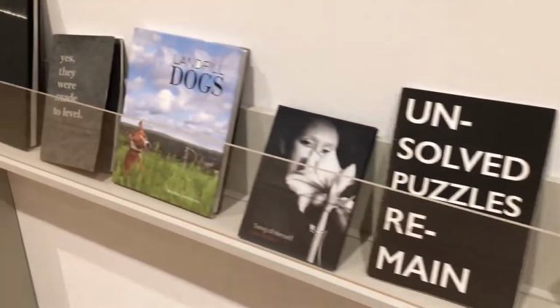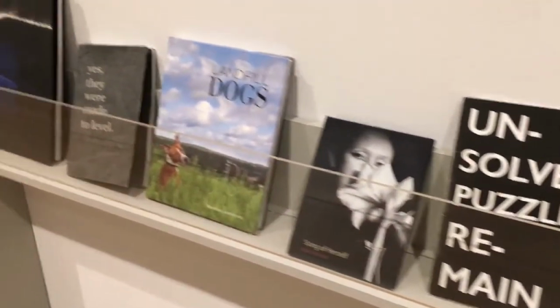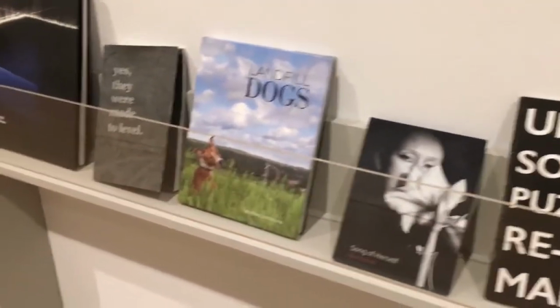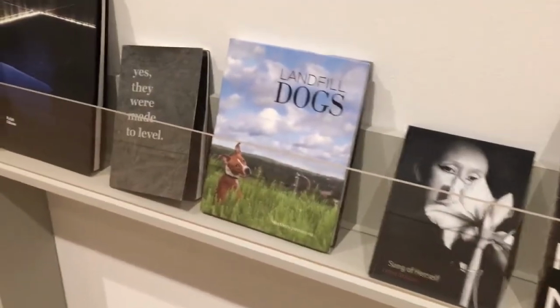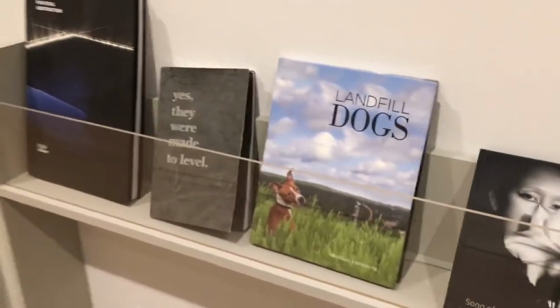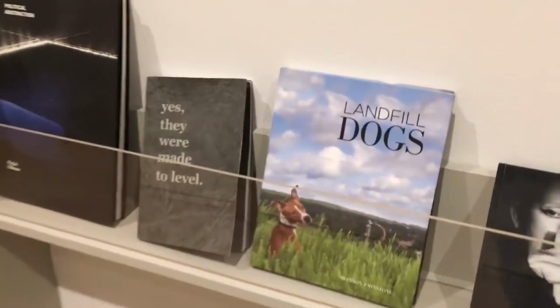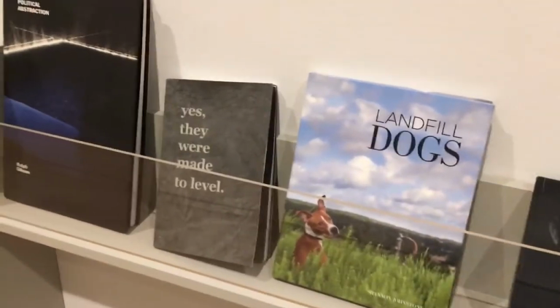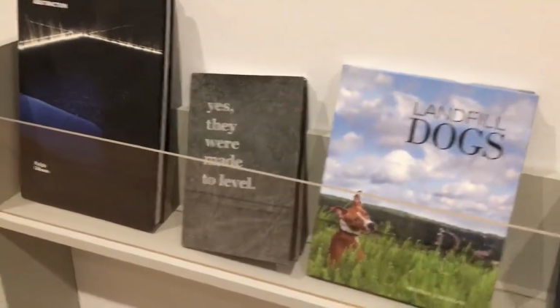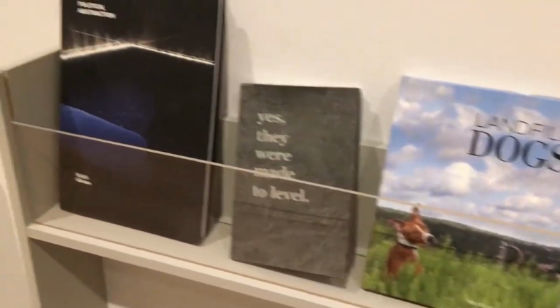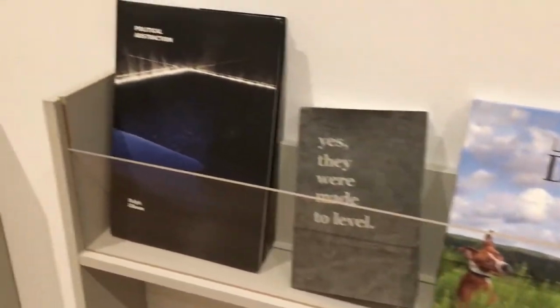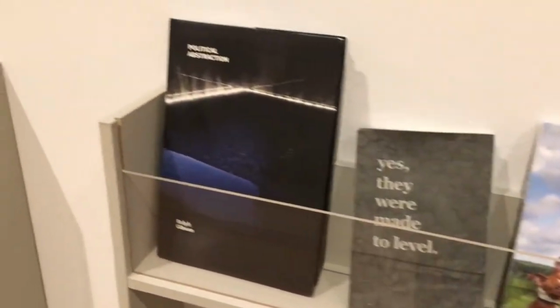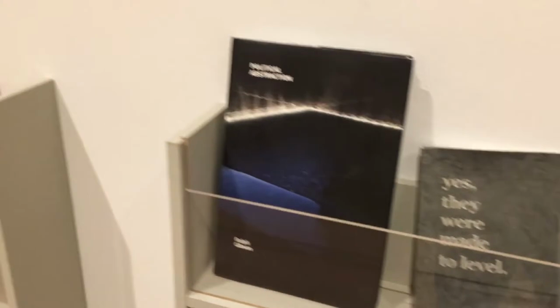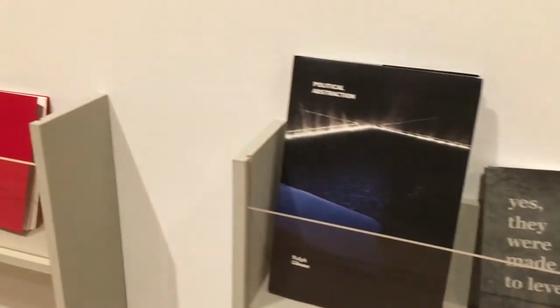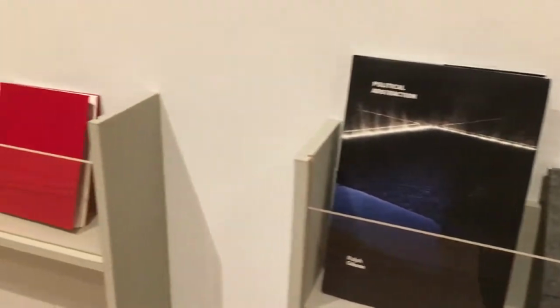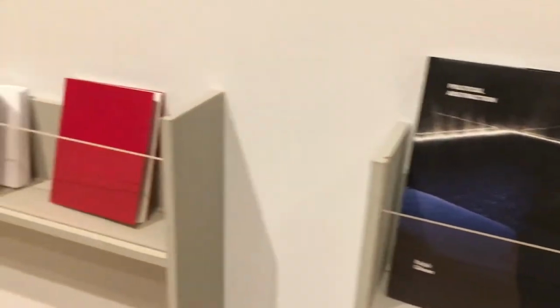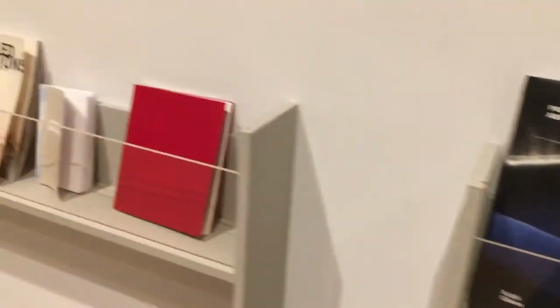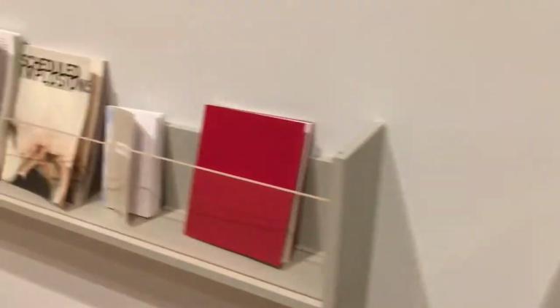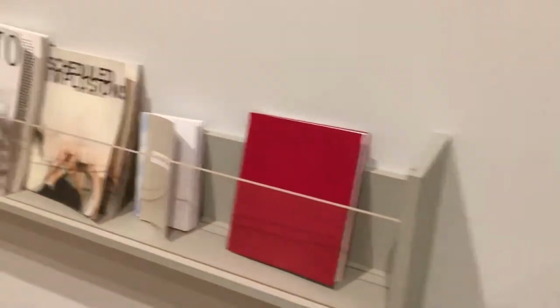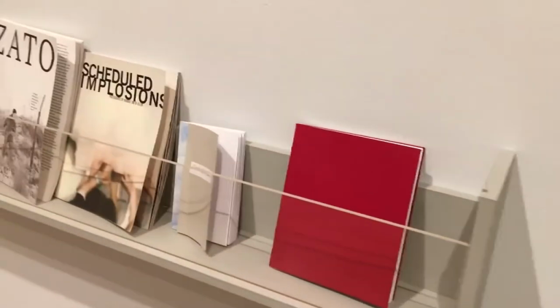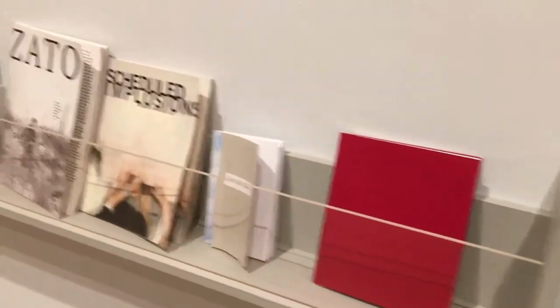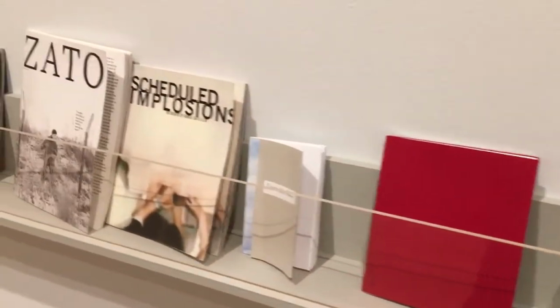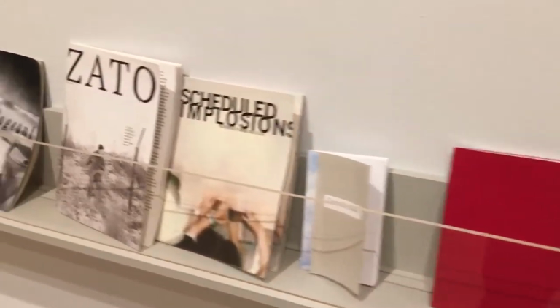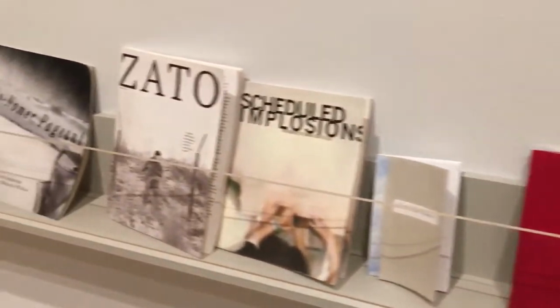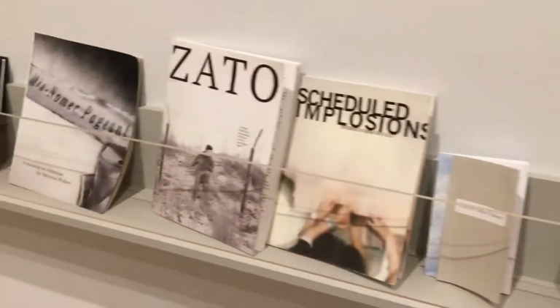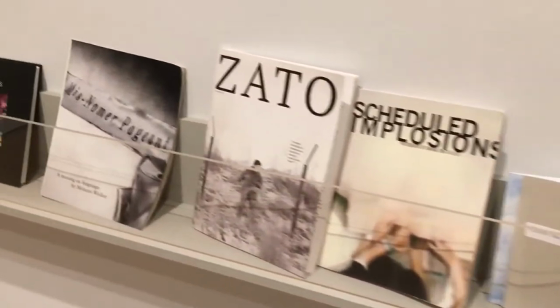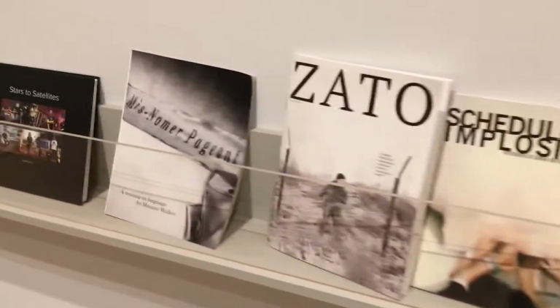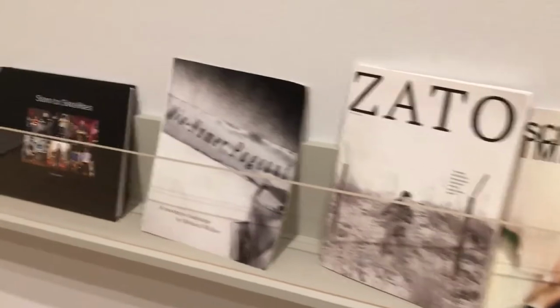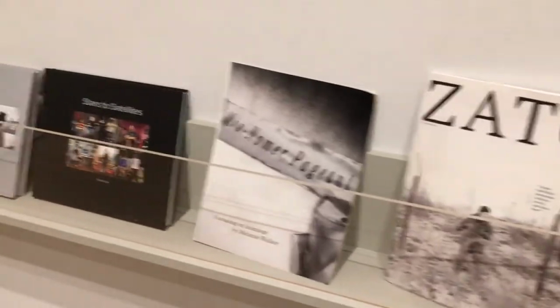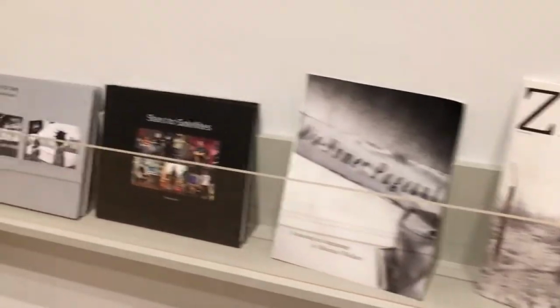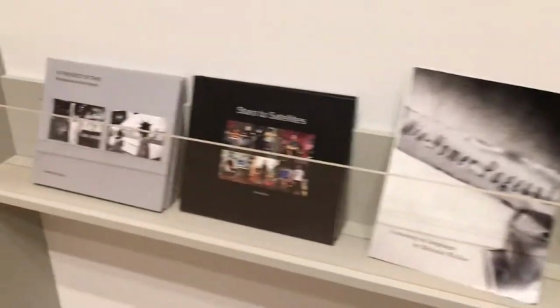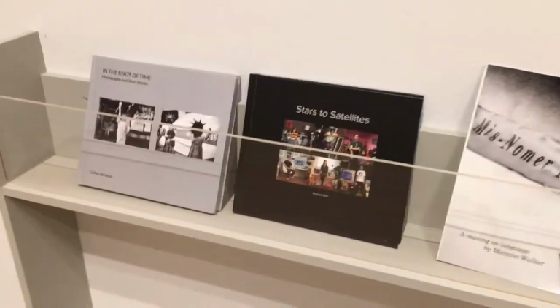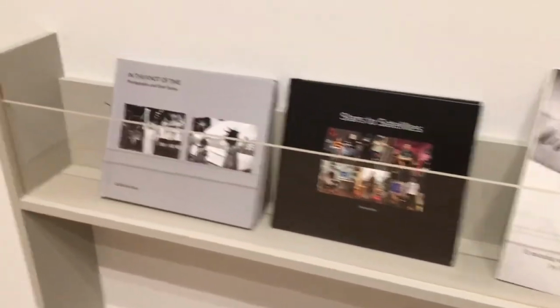So again, I encourage you to look closely at different book printers and publishers and perhaps there is an opportunity for you to use this format for a body of work of your own.